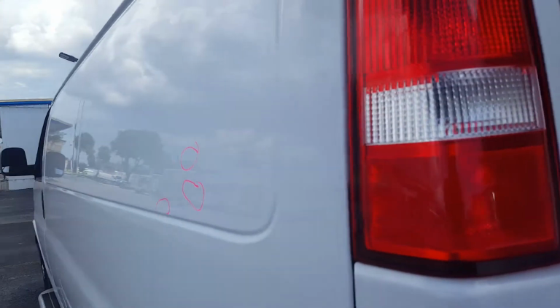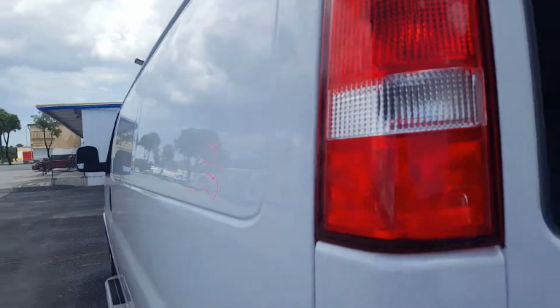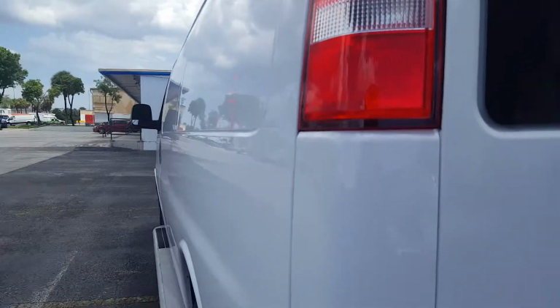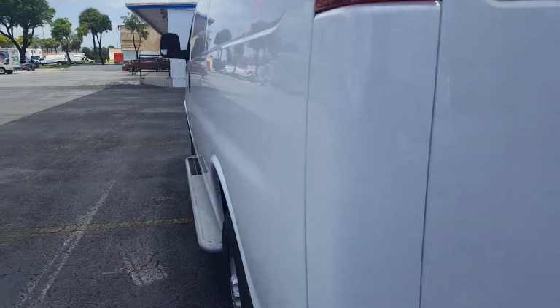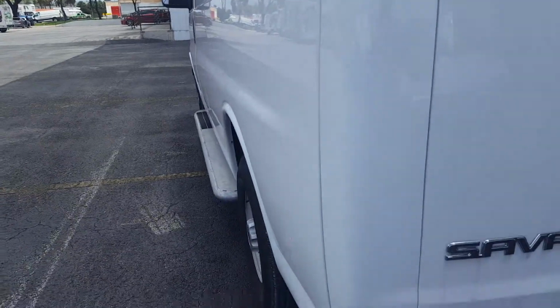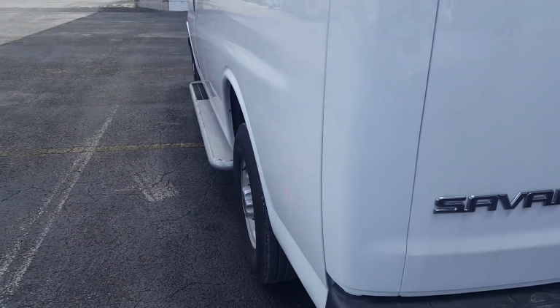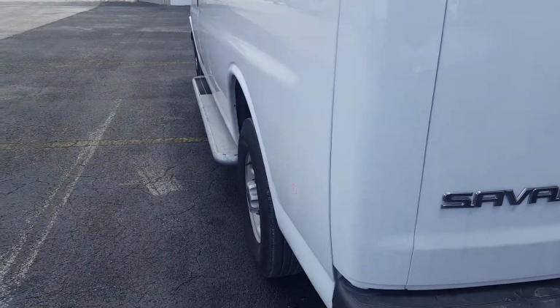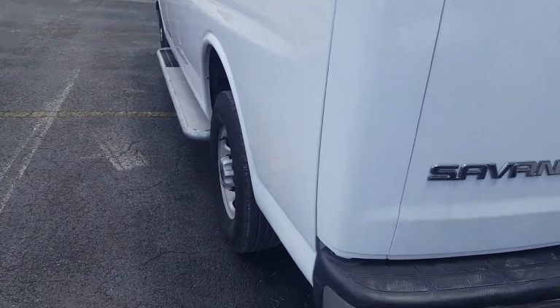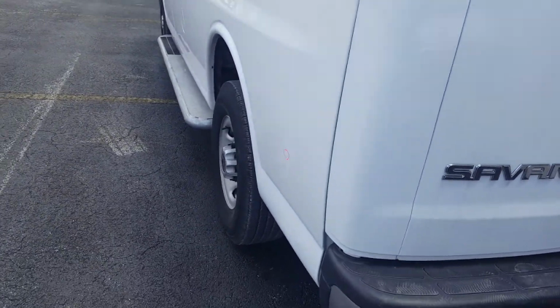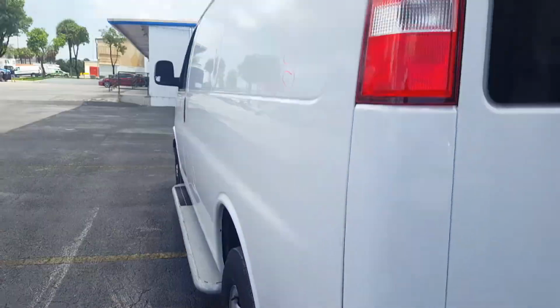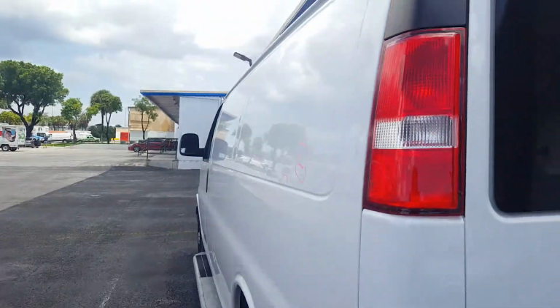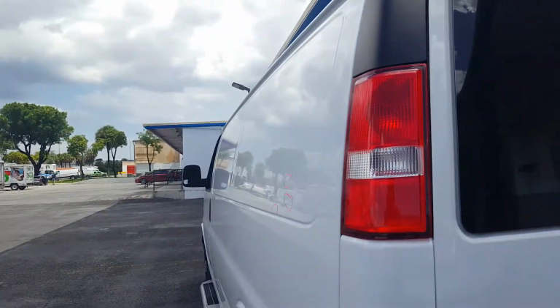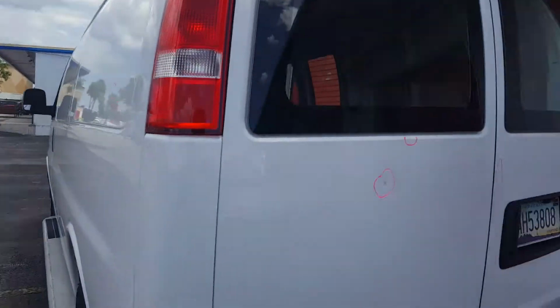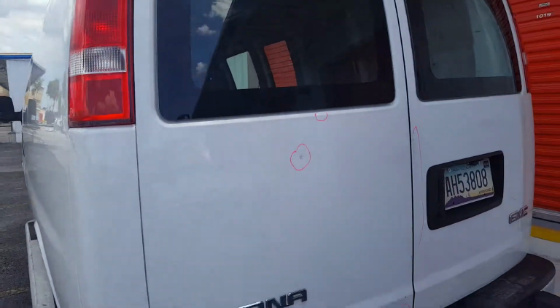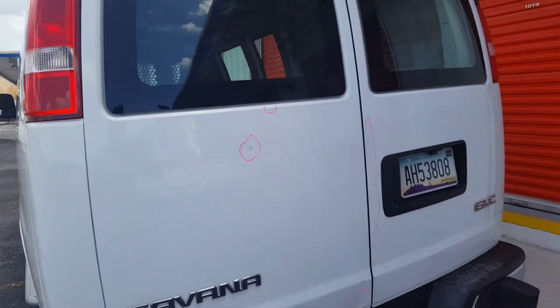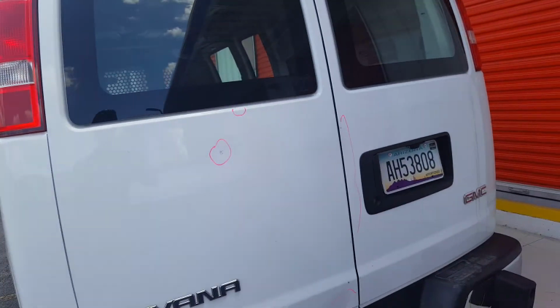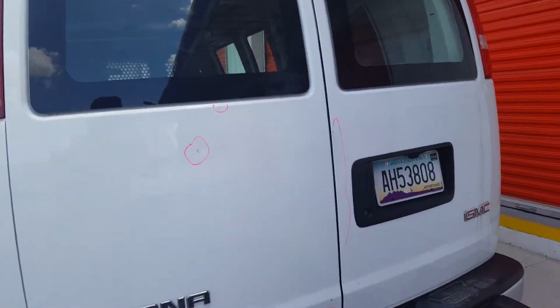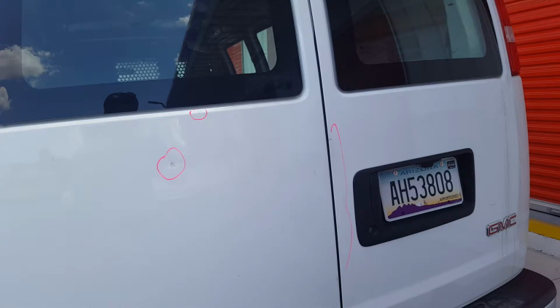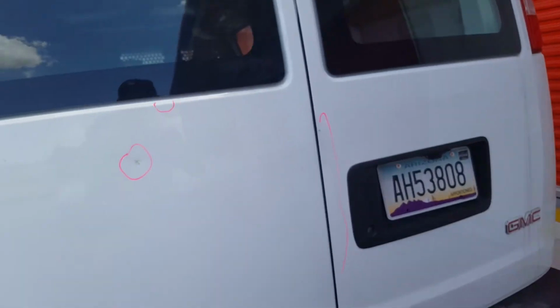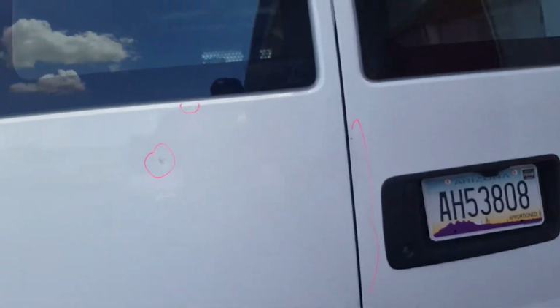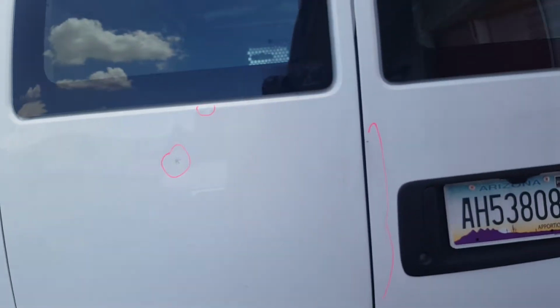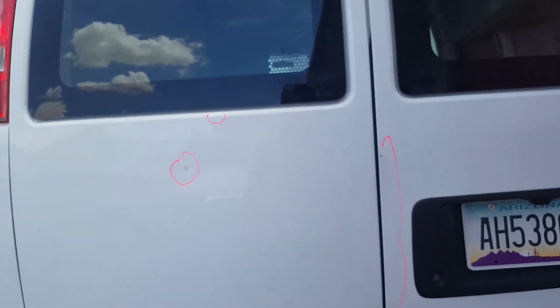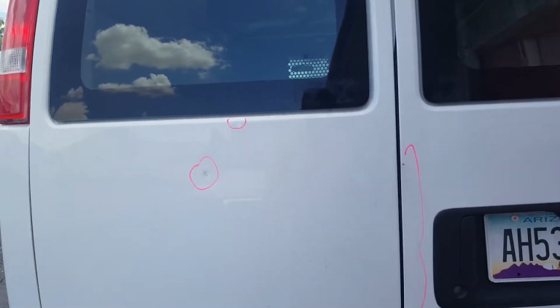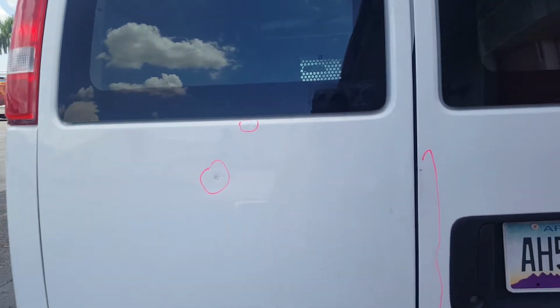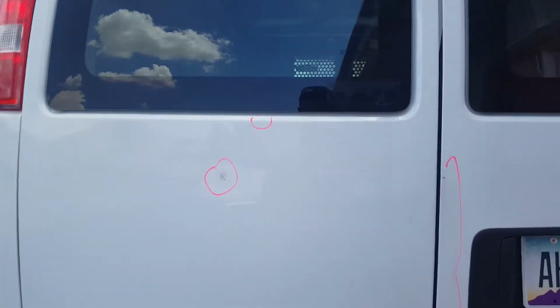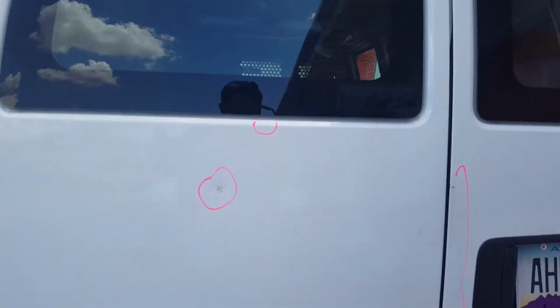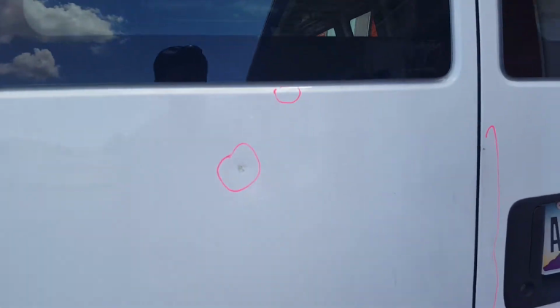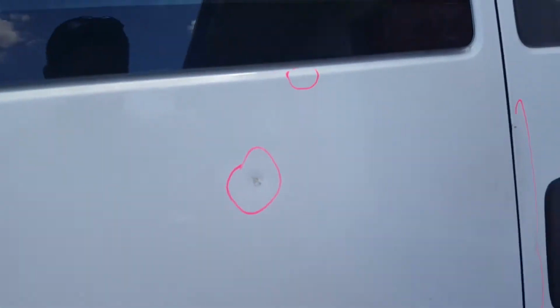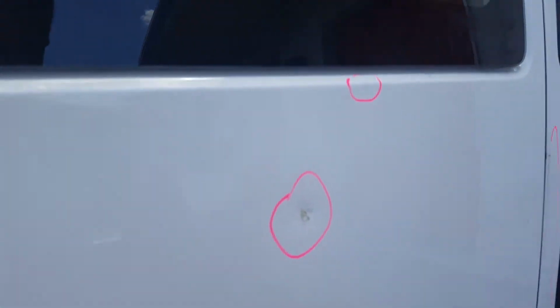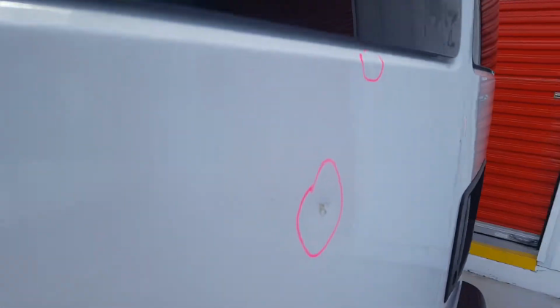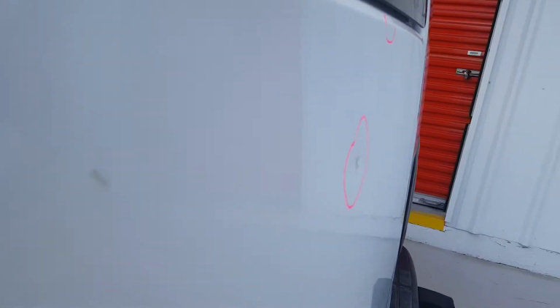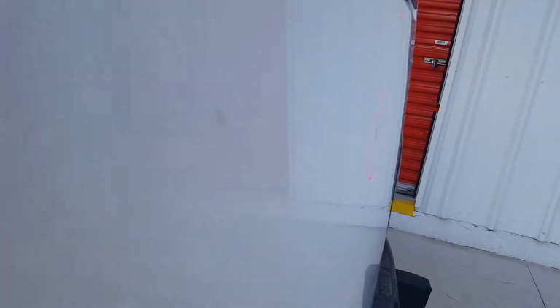Actually there's five on the left quarter panel — there's one down here as well, very small. On the trunk there is a total of four, but these are pretty deep.